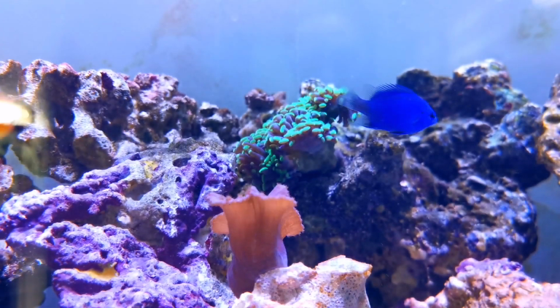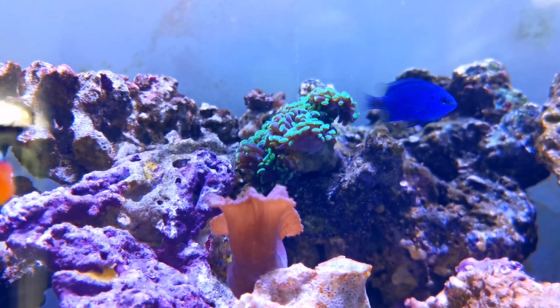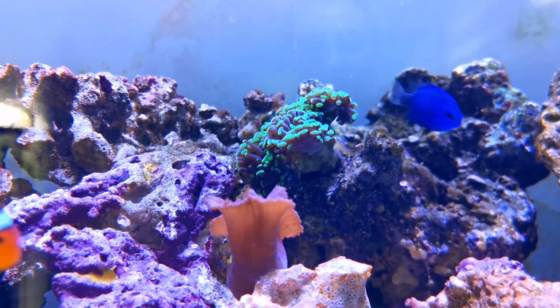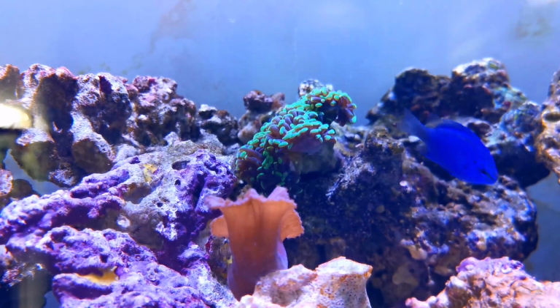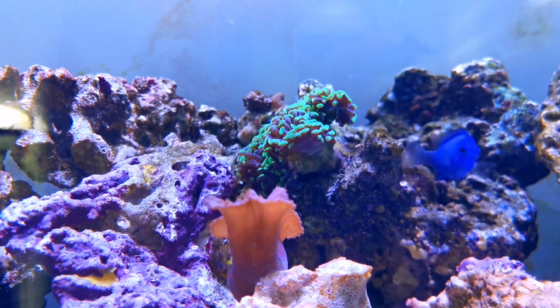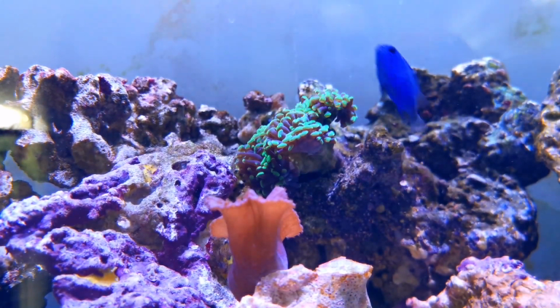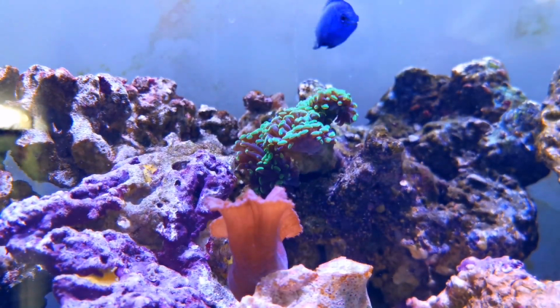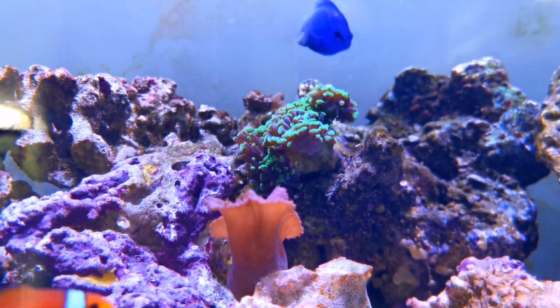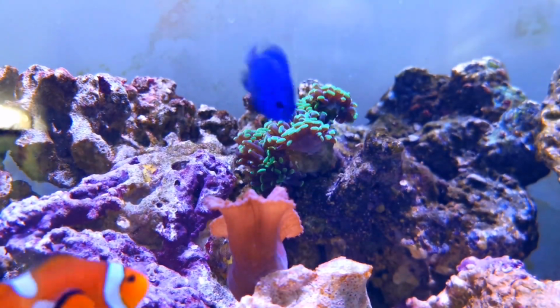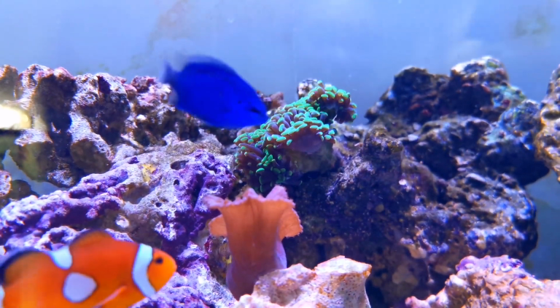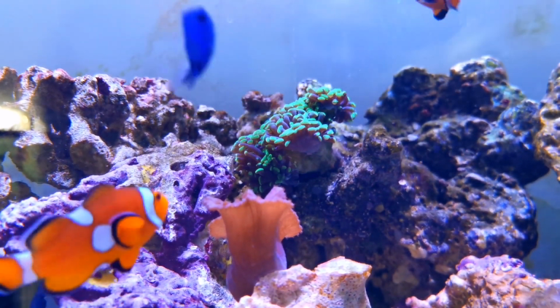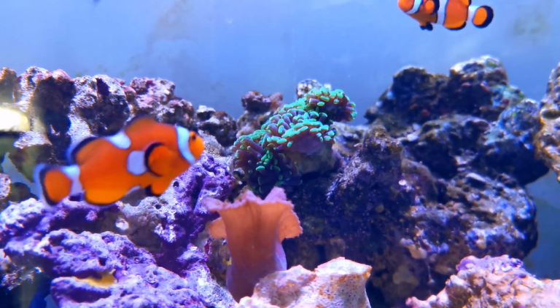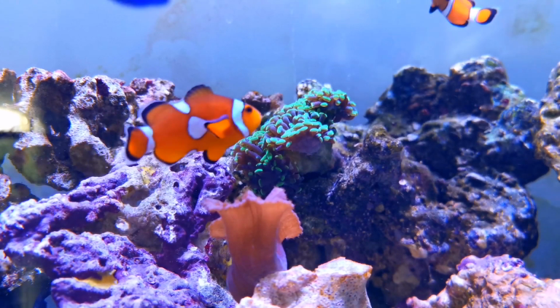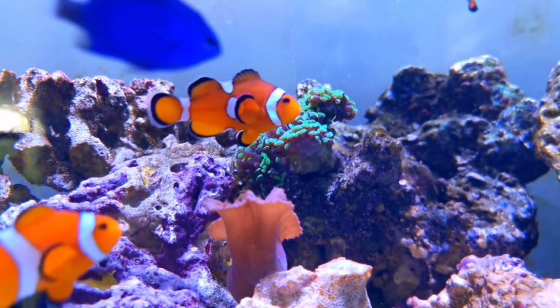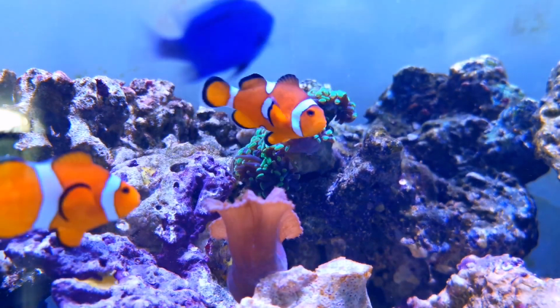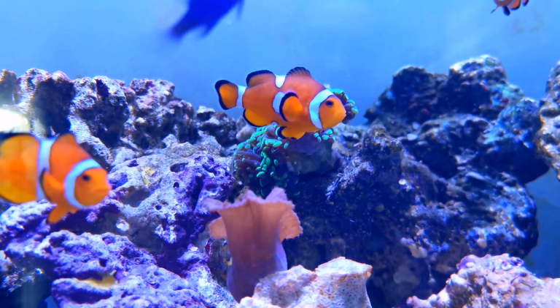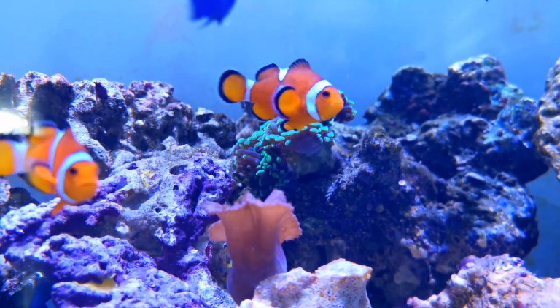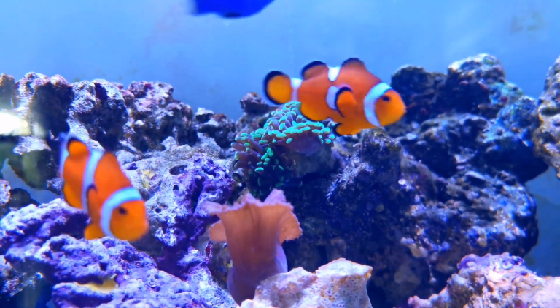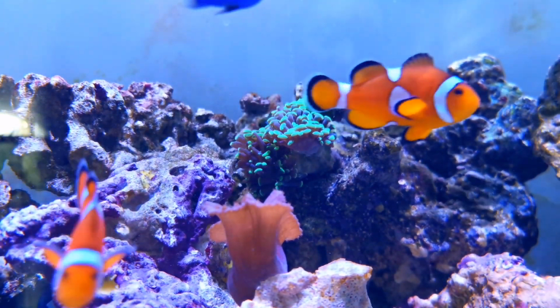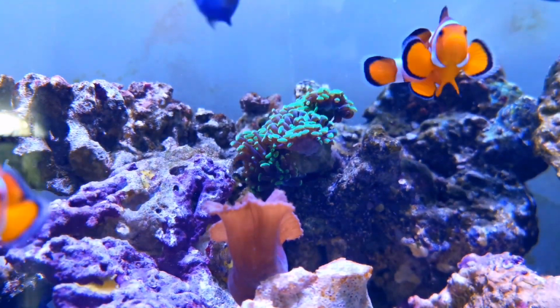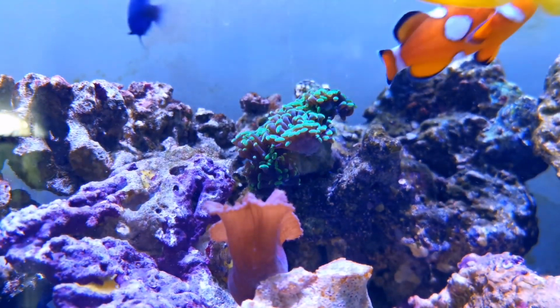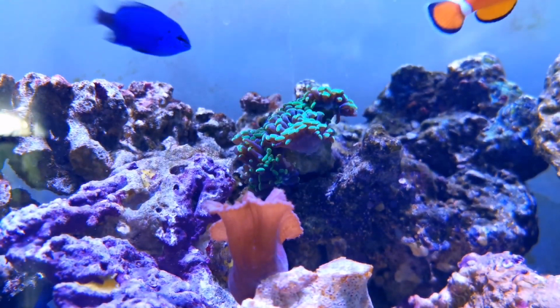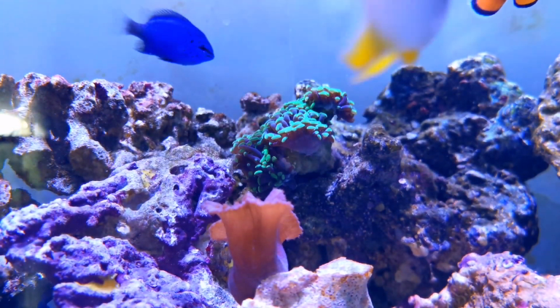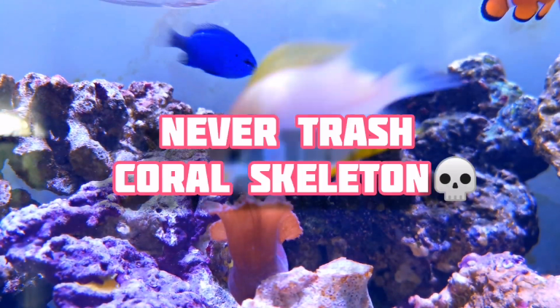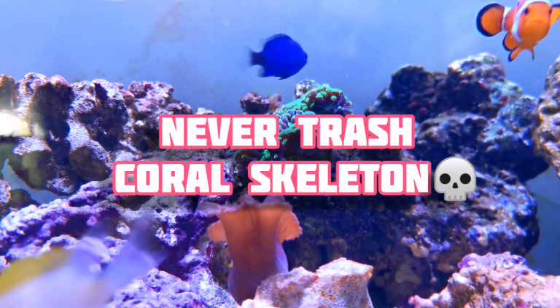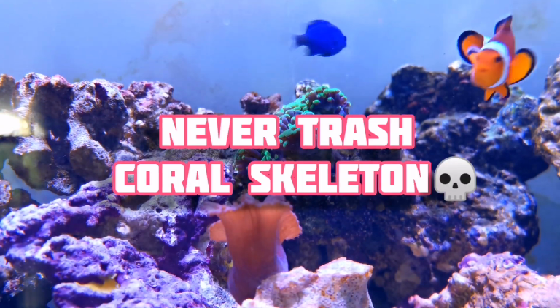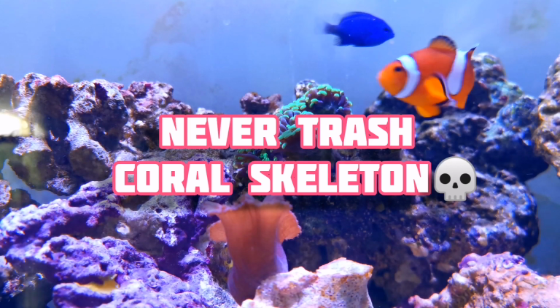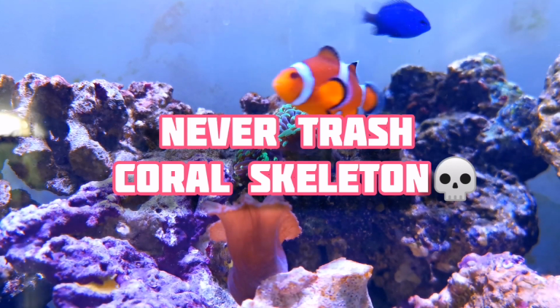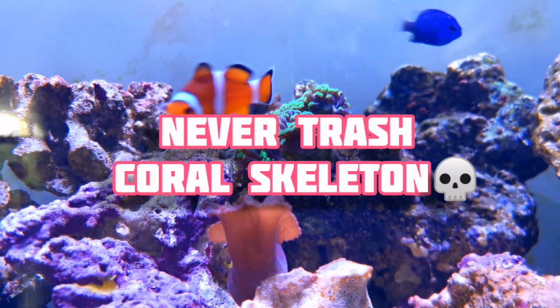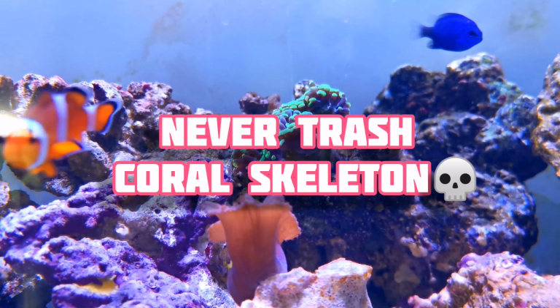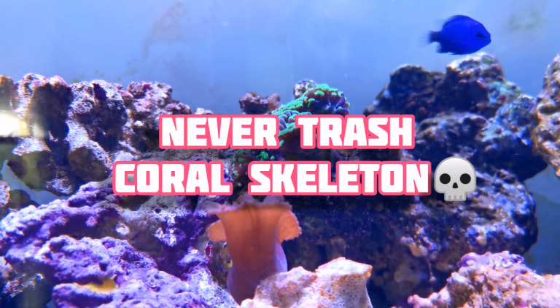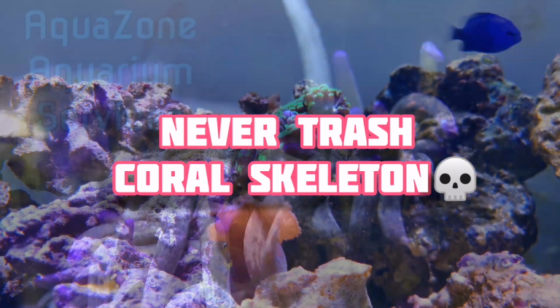Hey guys, how's it going? Isabella here from Aquazone Aquarium Services and Ponds, and today I'm going to tell you why you should never trash your dead coral frags.